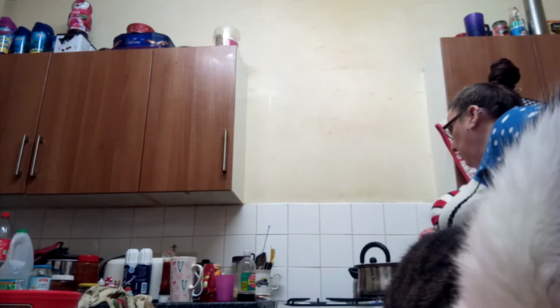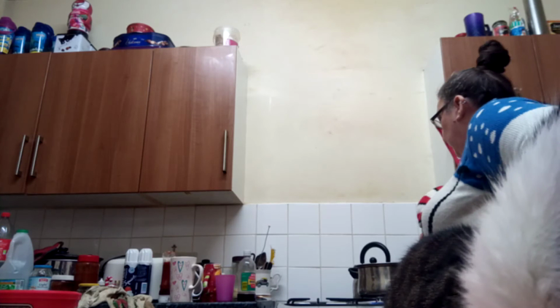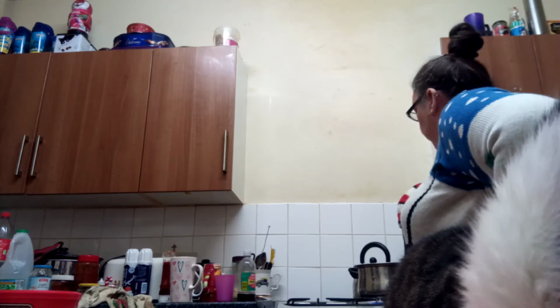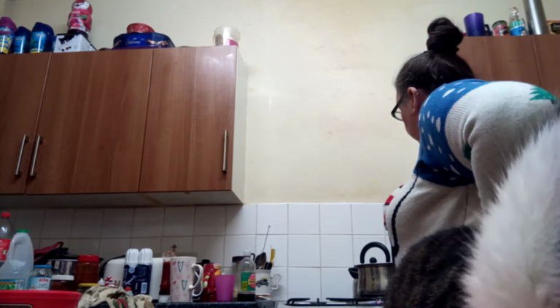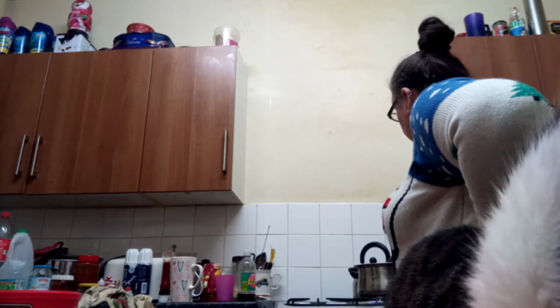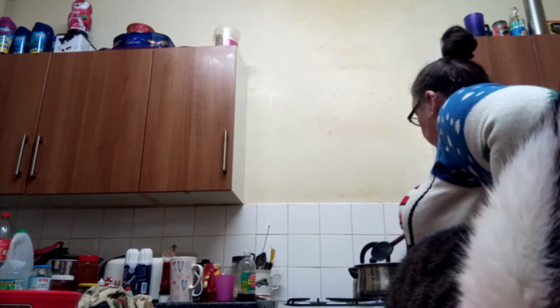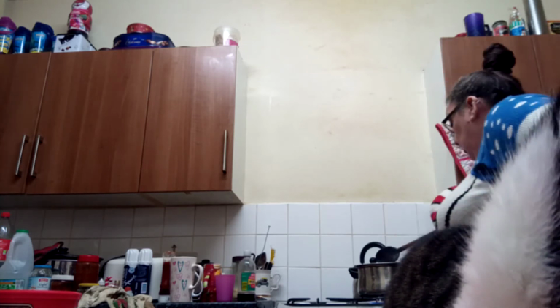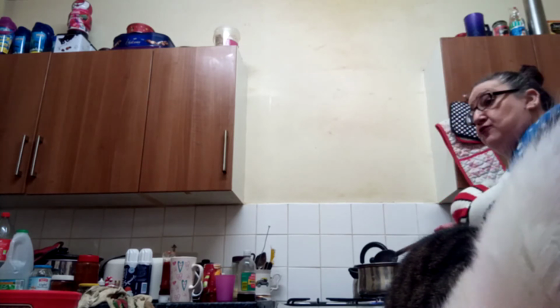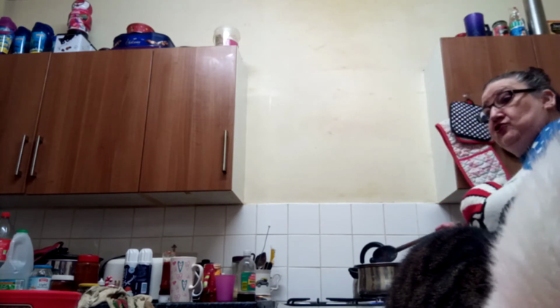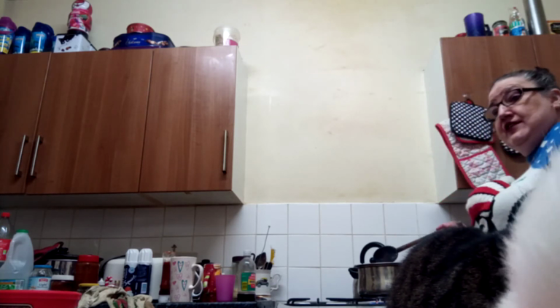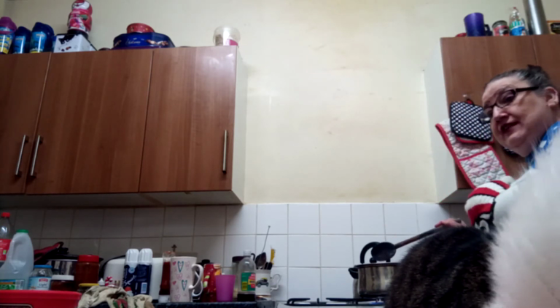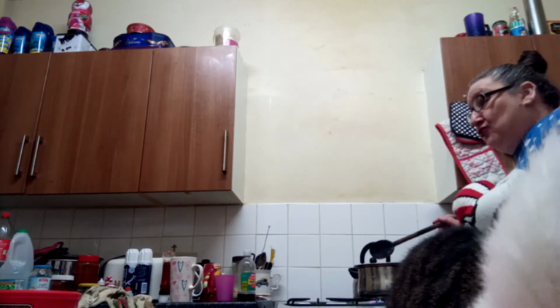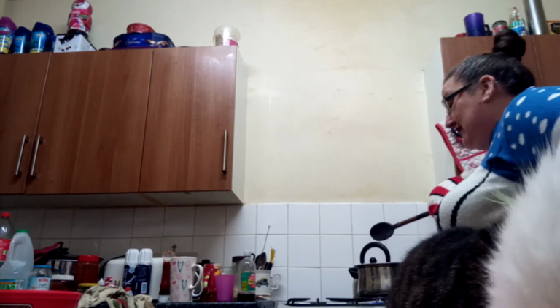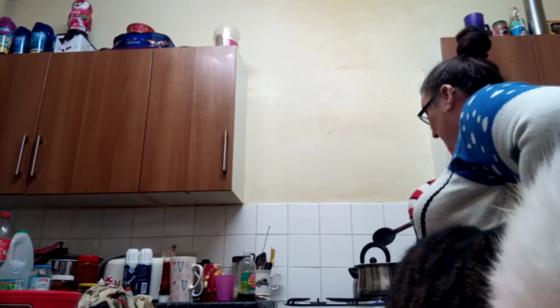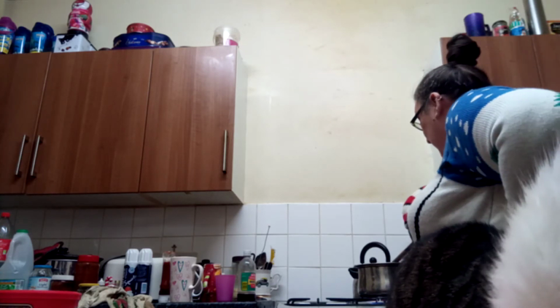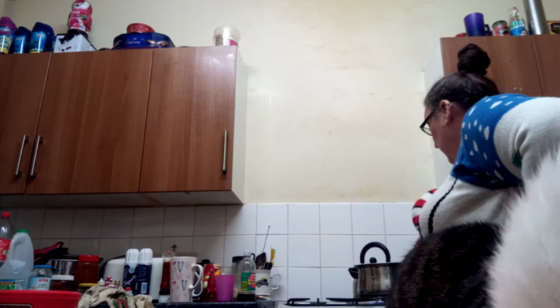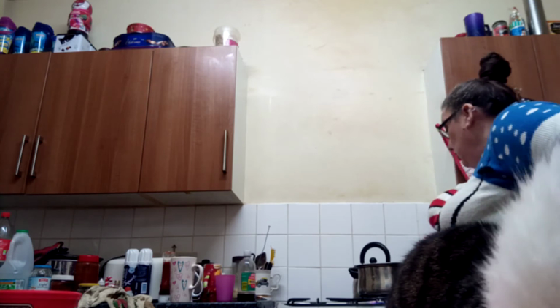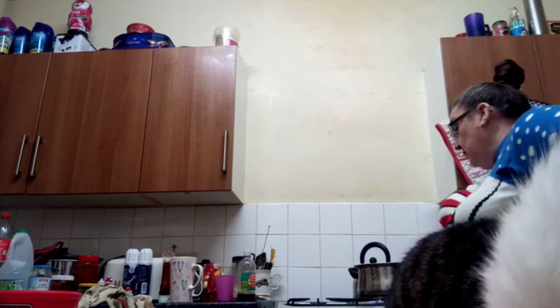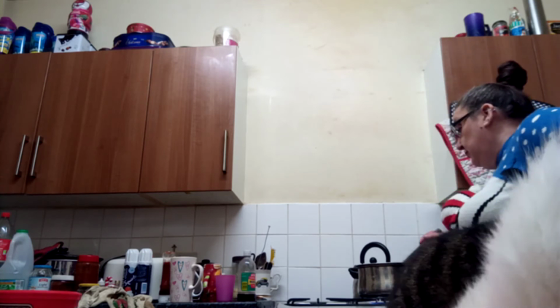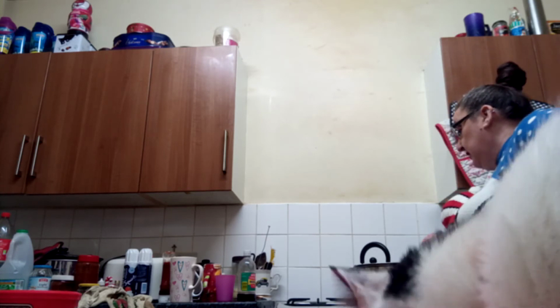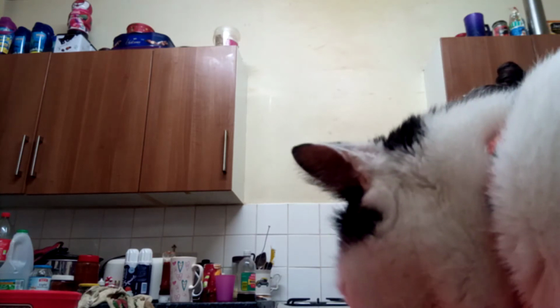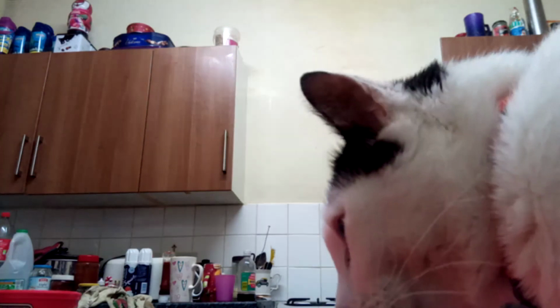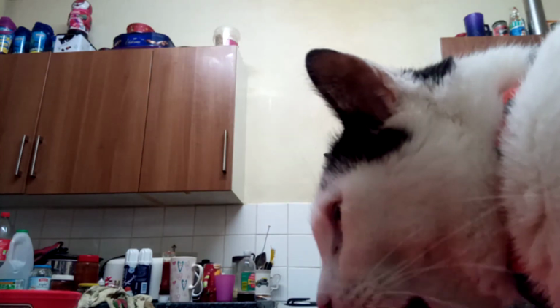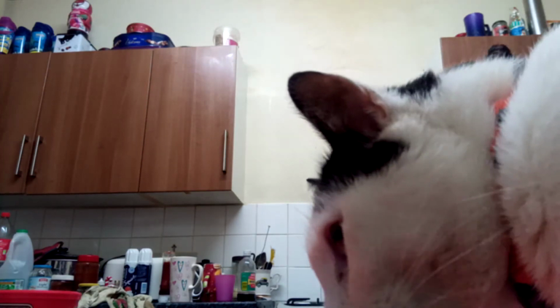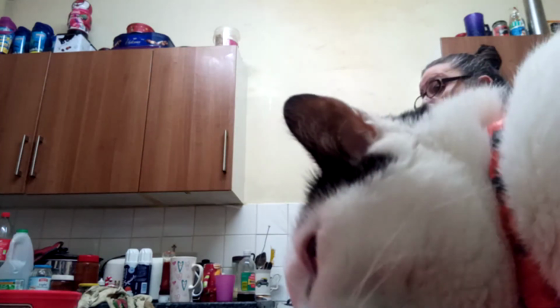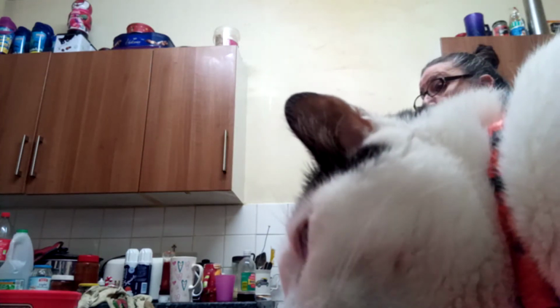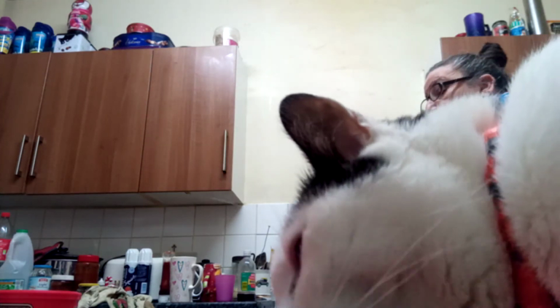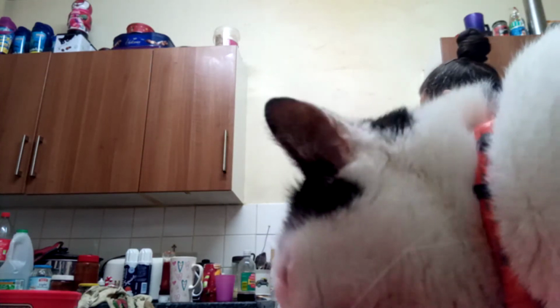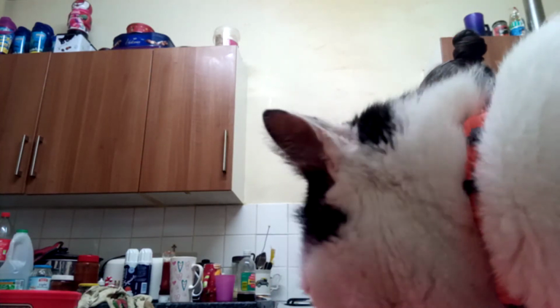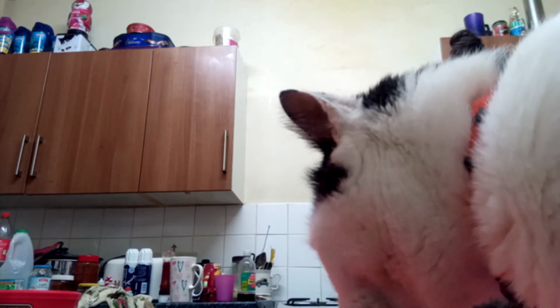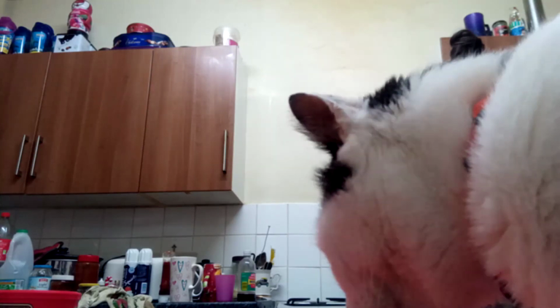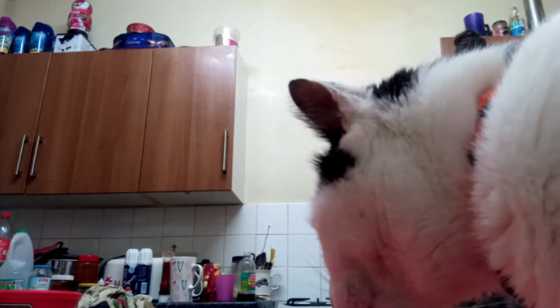If you're one of these people who wants it to look more chocolatey than it actually is, you can always put in a teaspoon of cocoa or drinking chocolate just for the color.